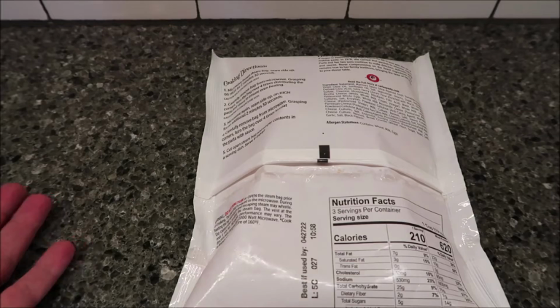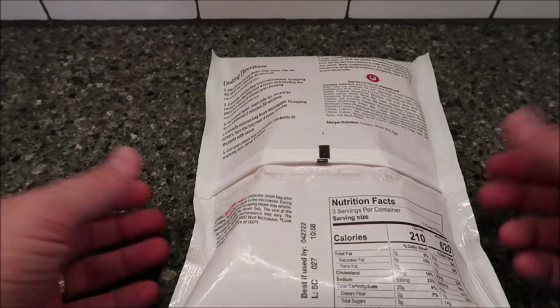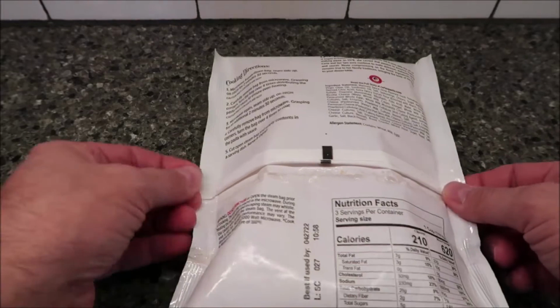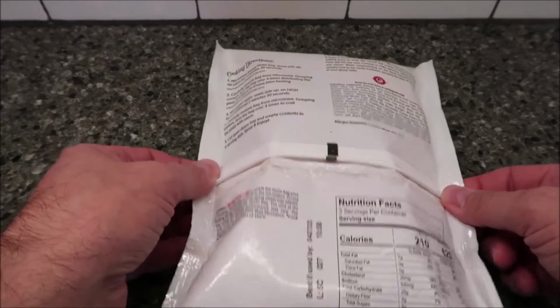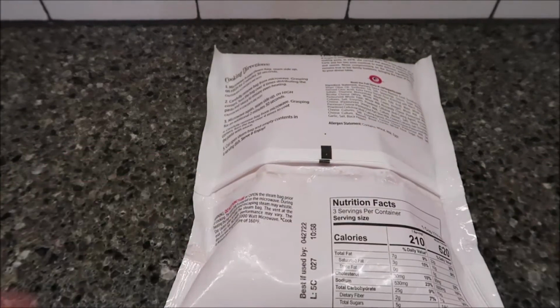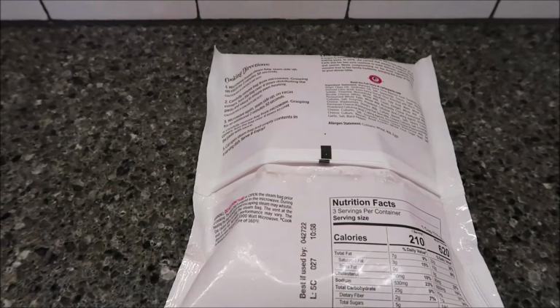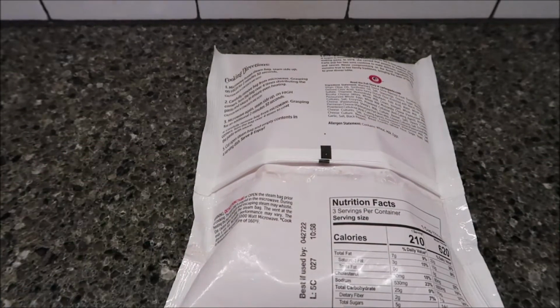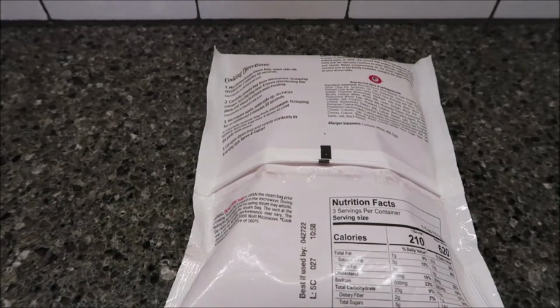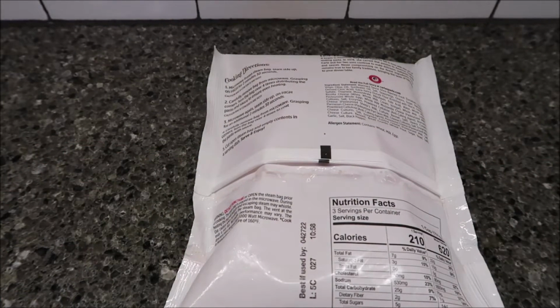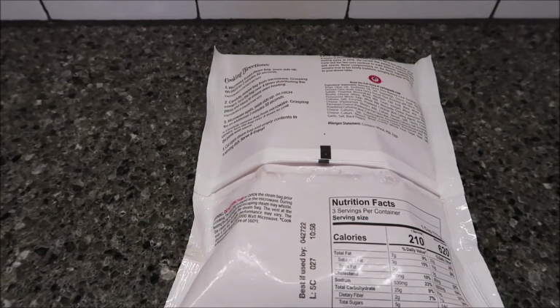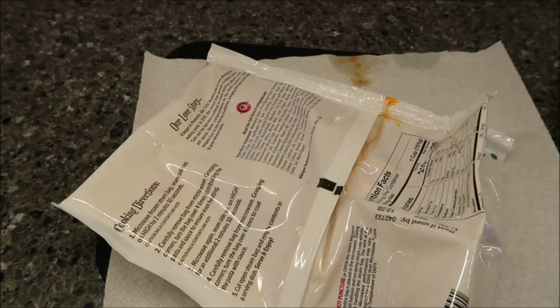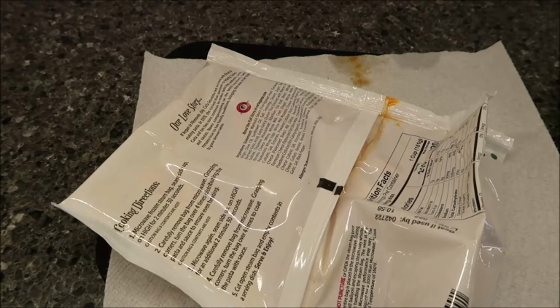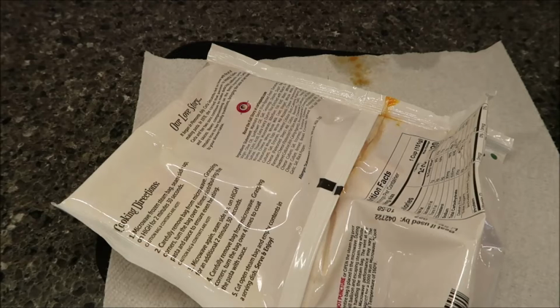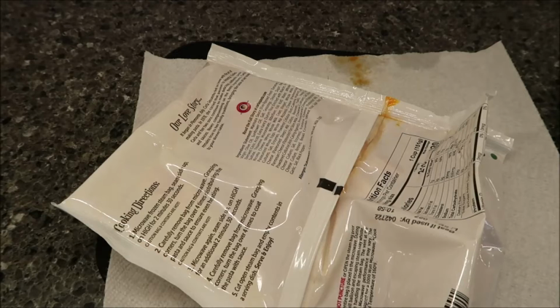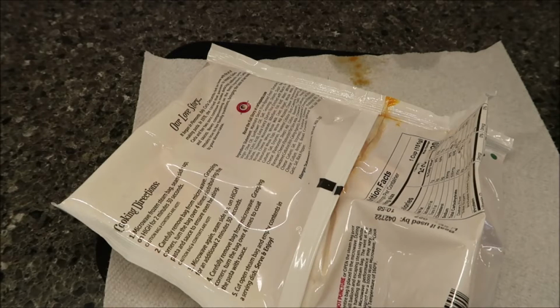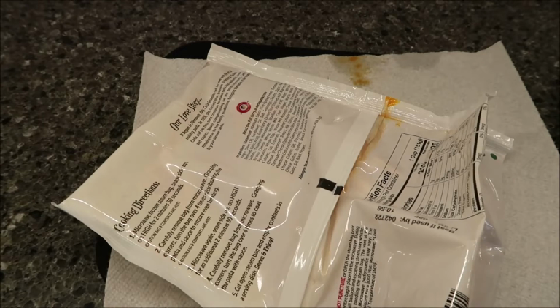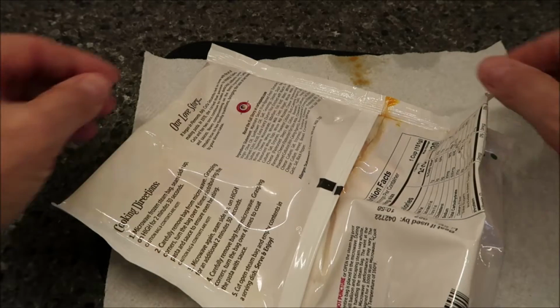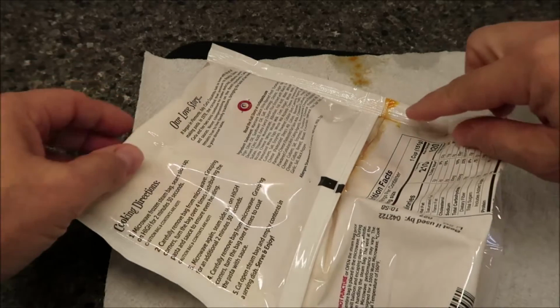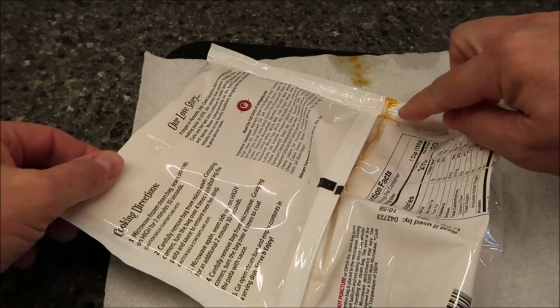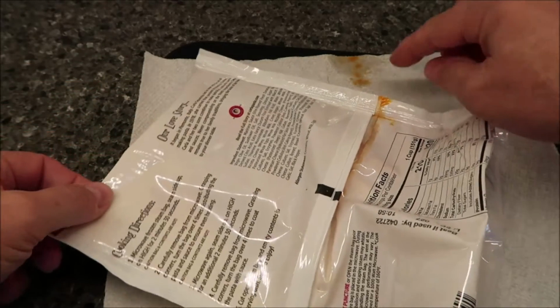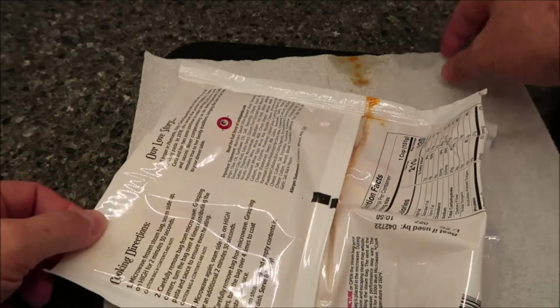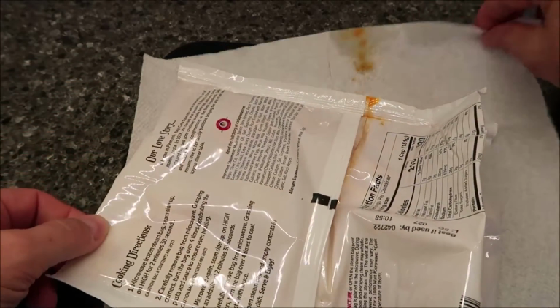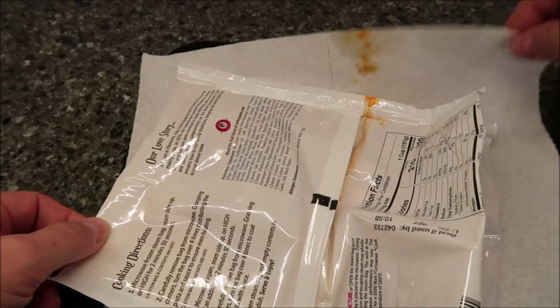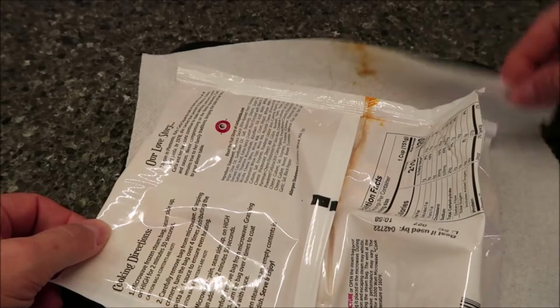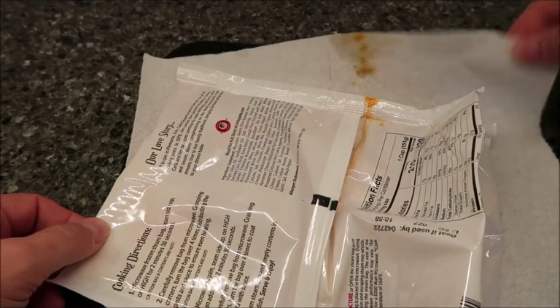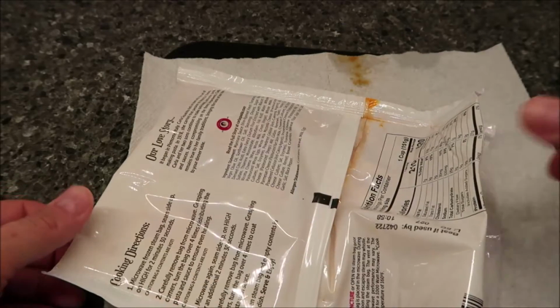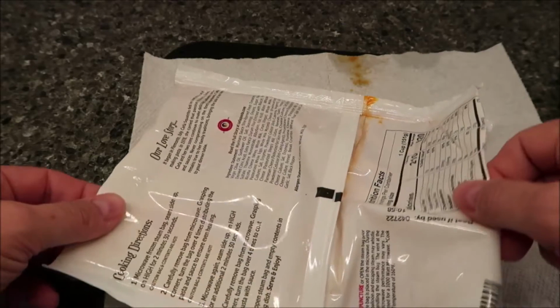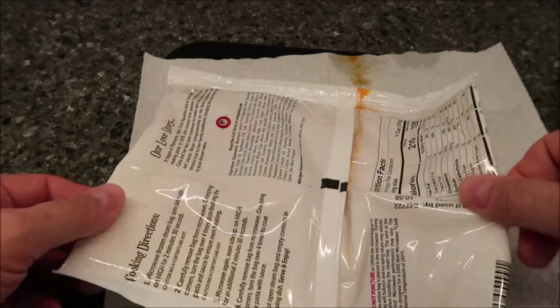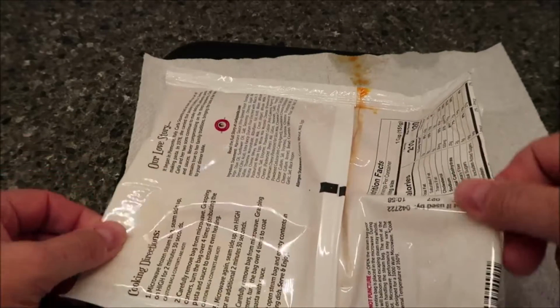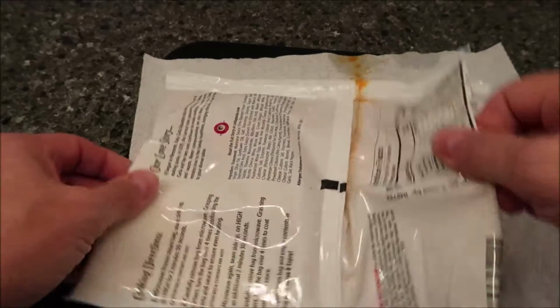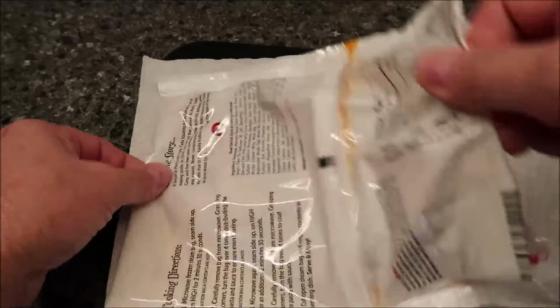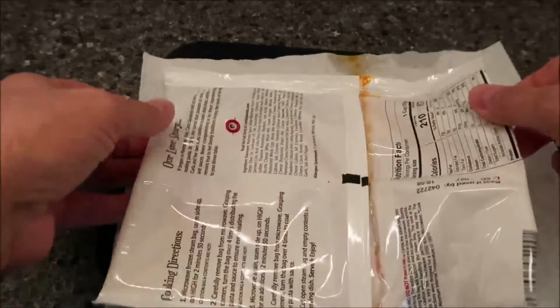It'll leak all over the place in your microwave — you don't want that. So put a paper towel underneath to keep it from doing that. I'm going to get it in the microwave and I'll be back. Alright, here it is out of the microwave. You can see it leaked on that side, leaked on the paper towel — this would have been in your microwave, so just know it would have been a mess.